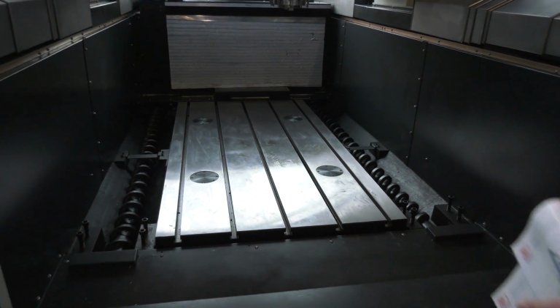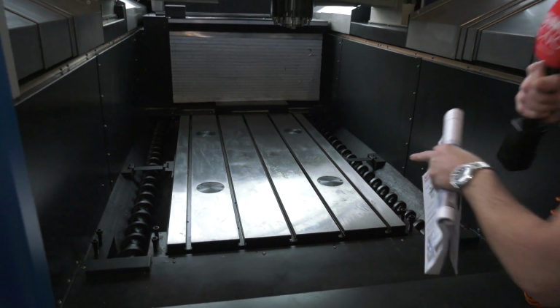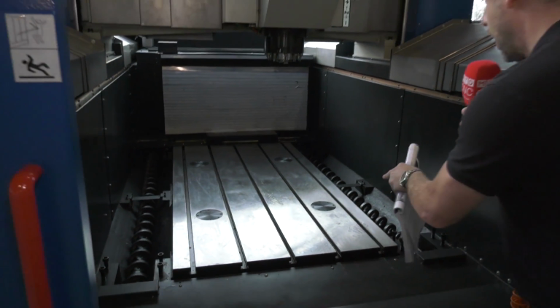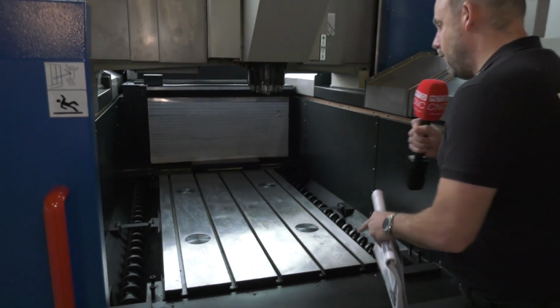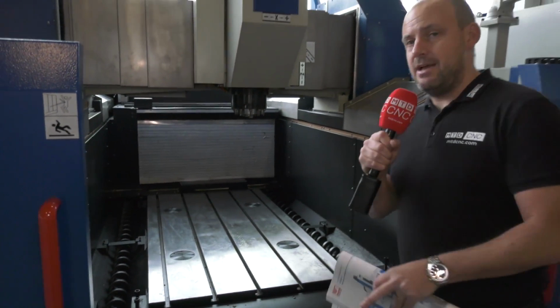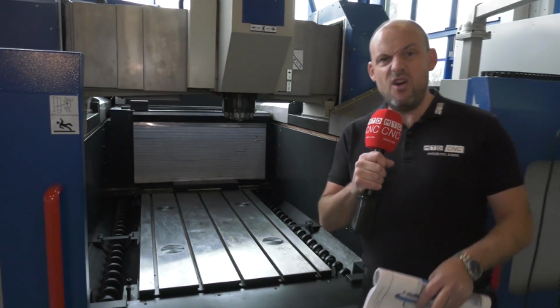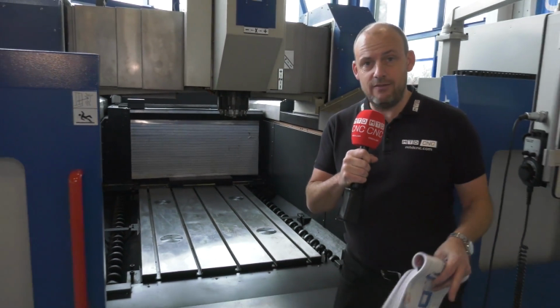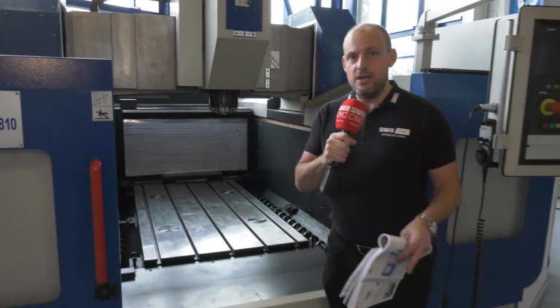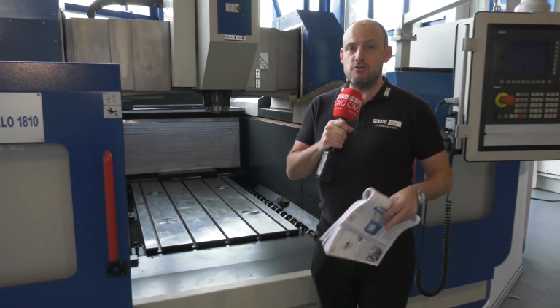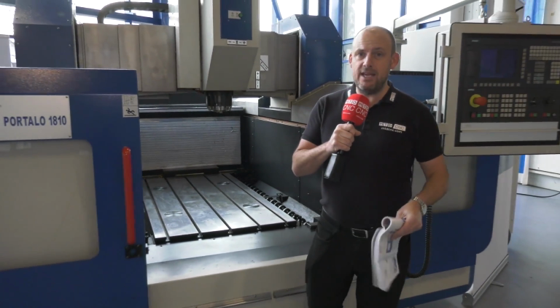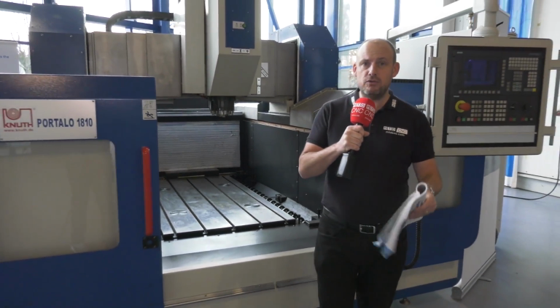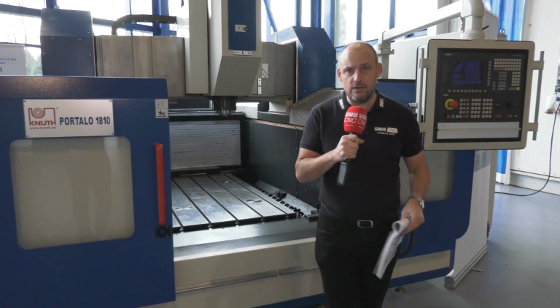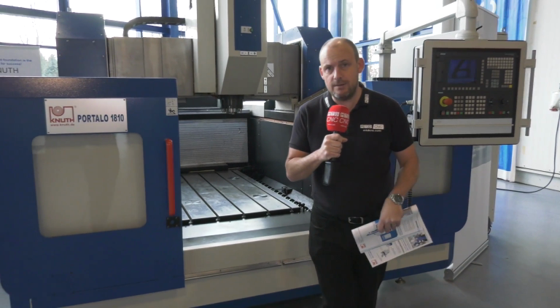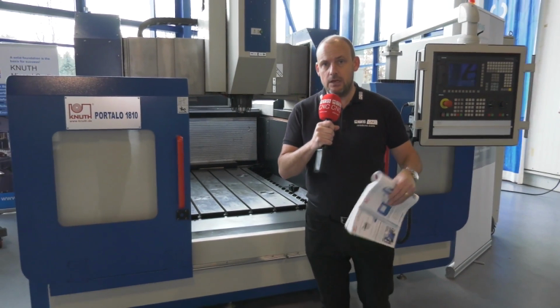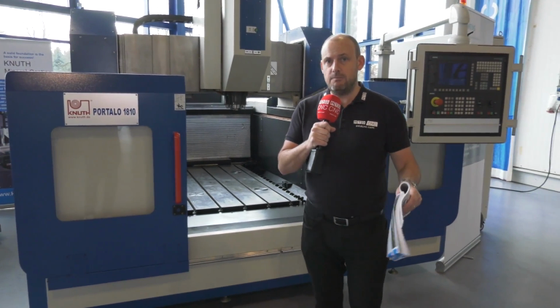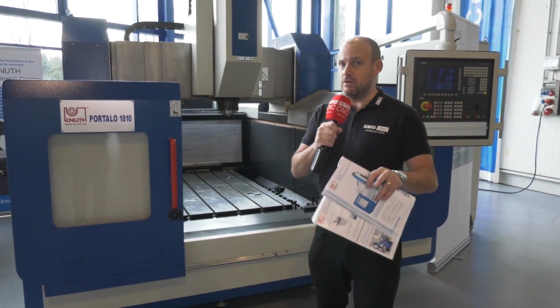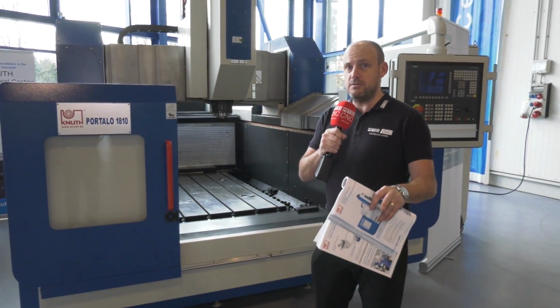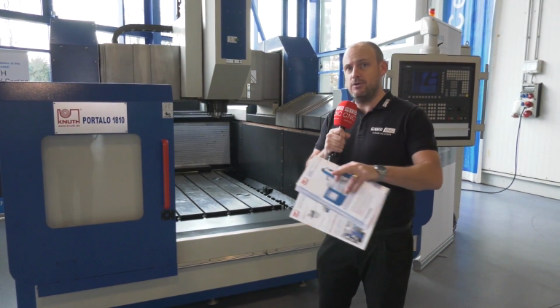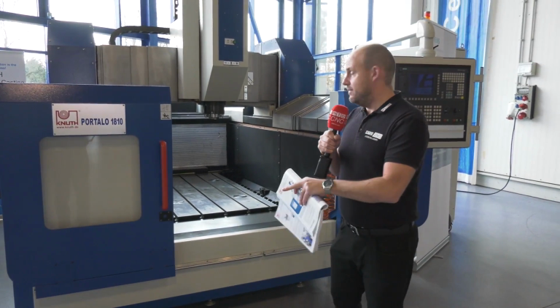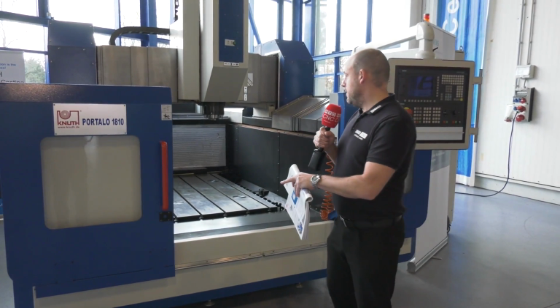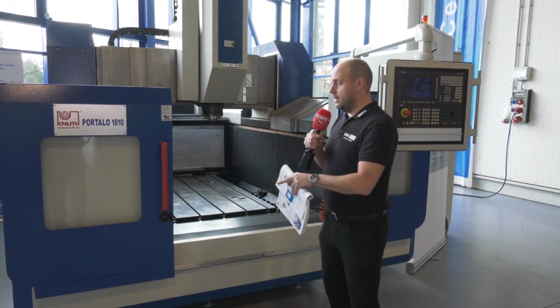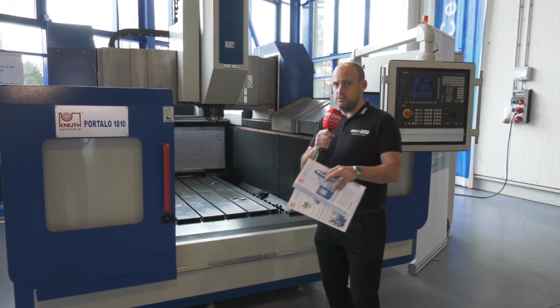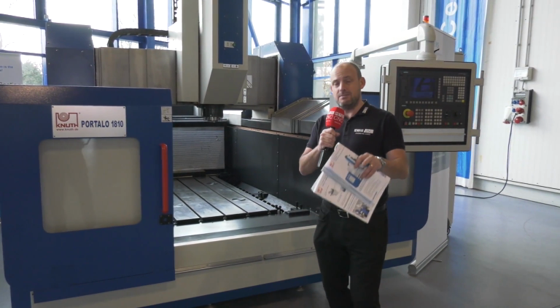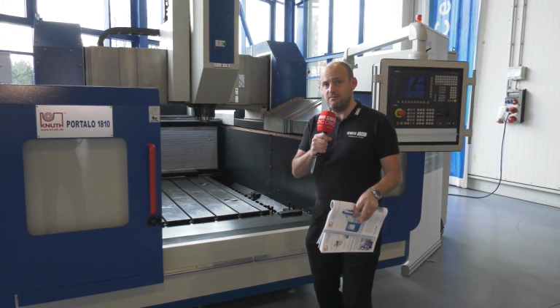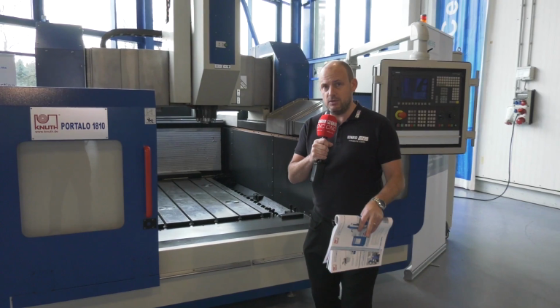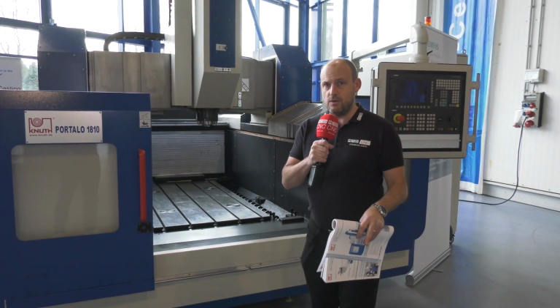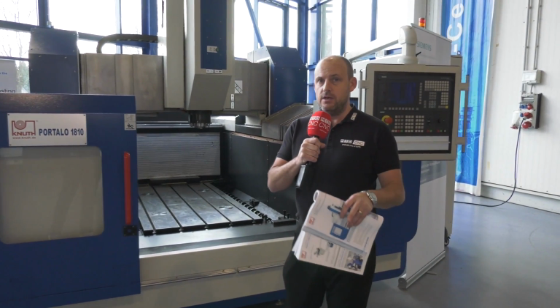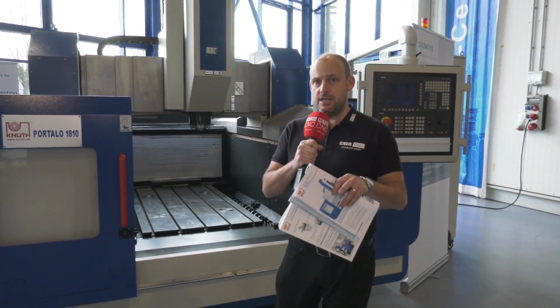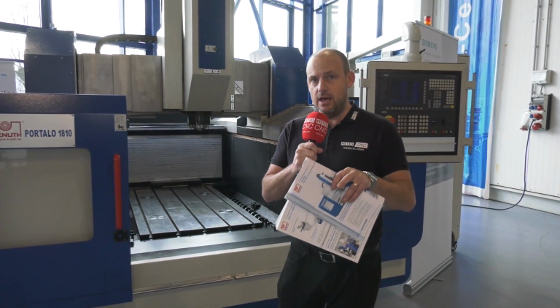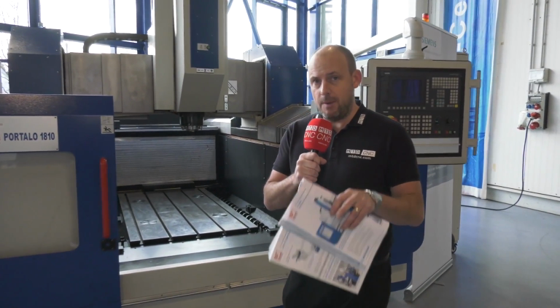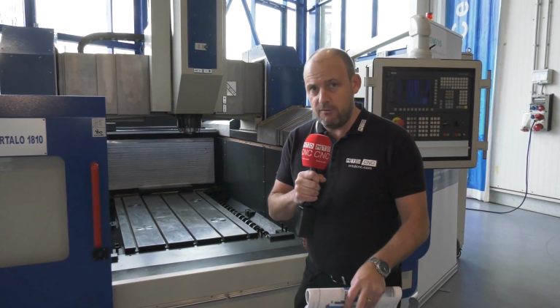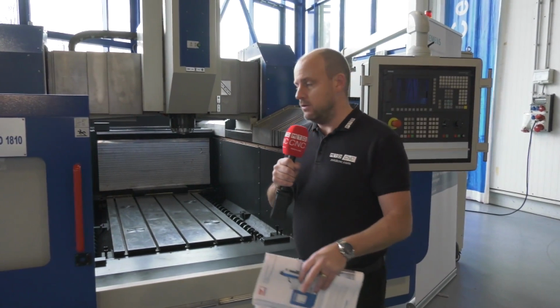You can get 9 tonnes on this table — 9 tonnes. So if you're a toolmaker, mould and die industry, large components, regardless of the materials, this could be a solution for you. It's a BT50 machine as well, so it's got a powerful spindle.